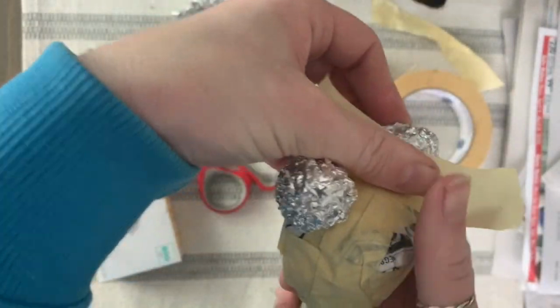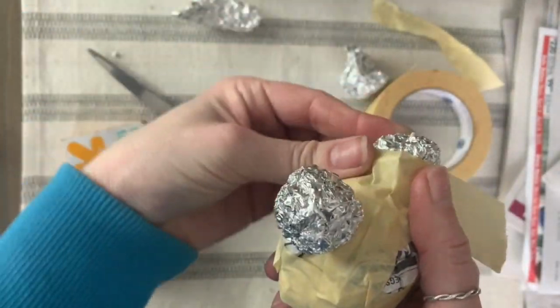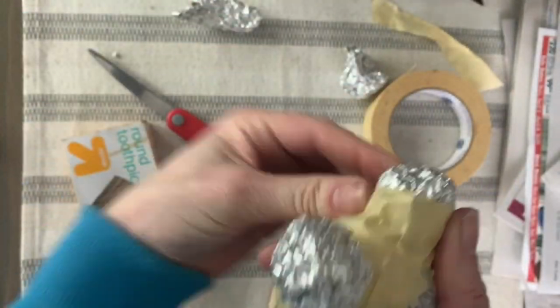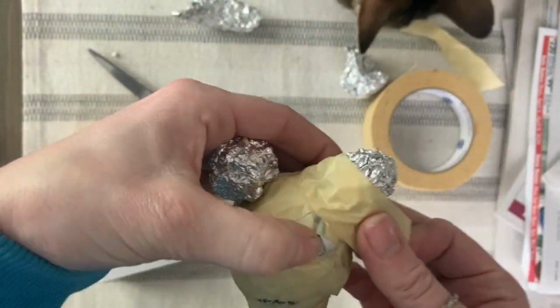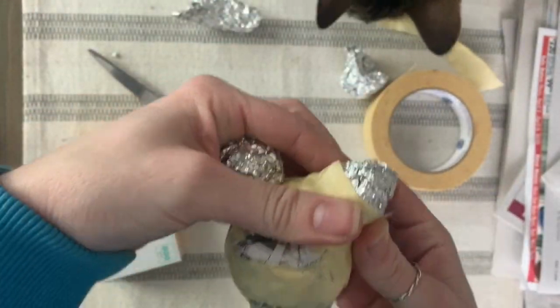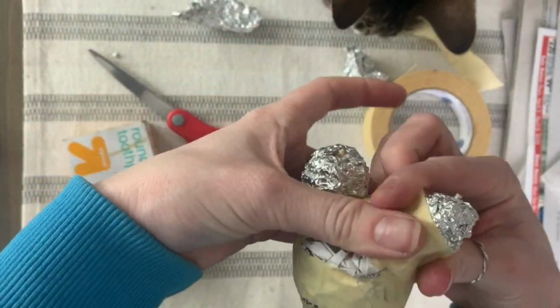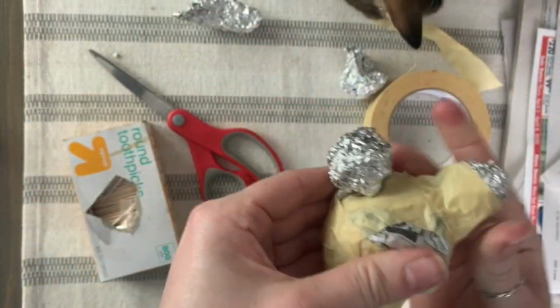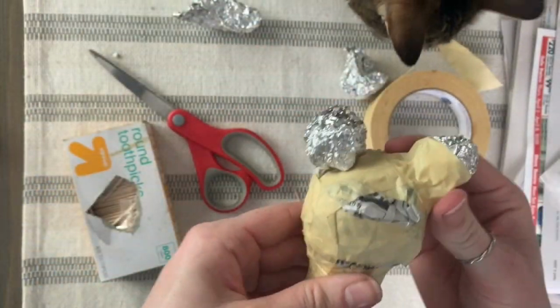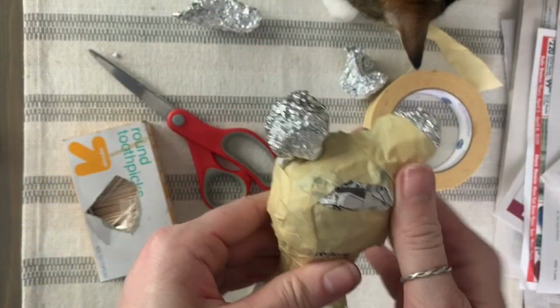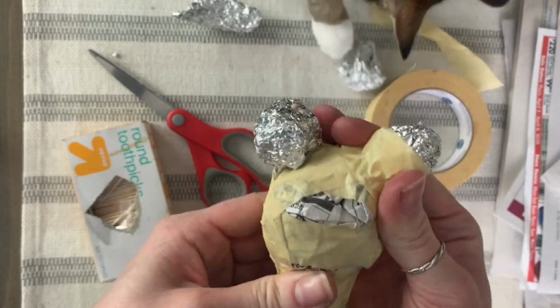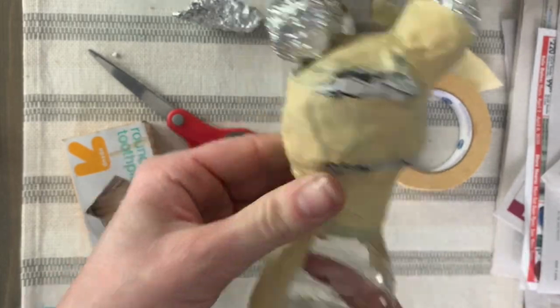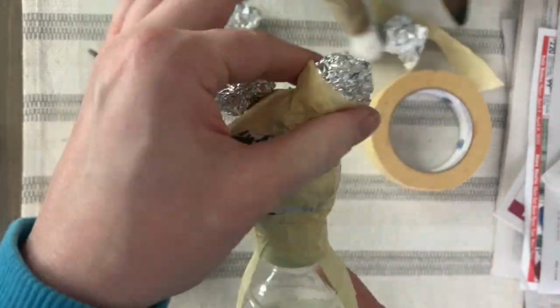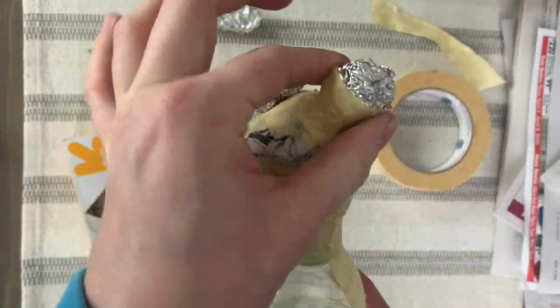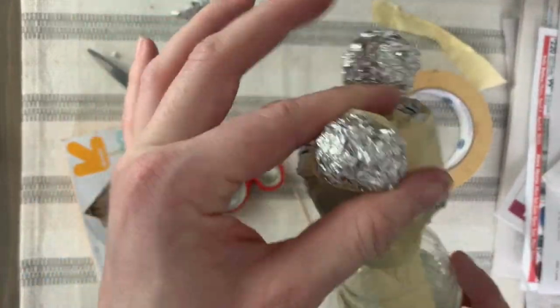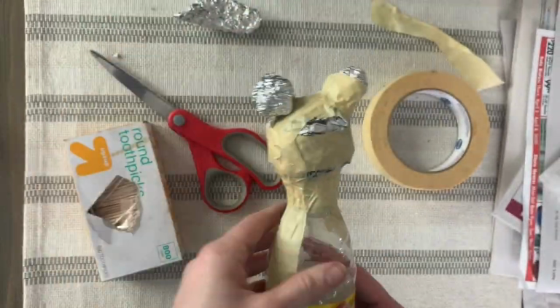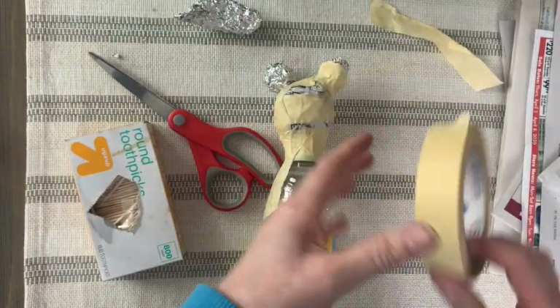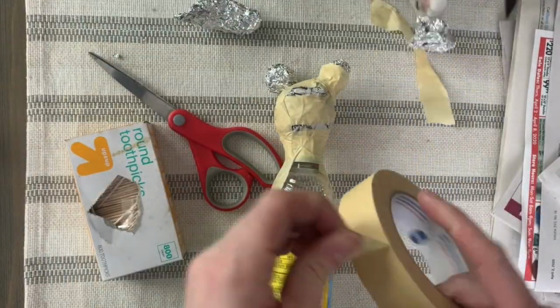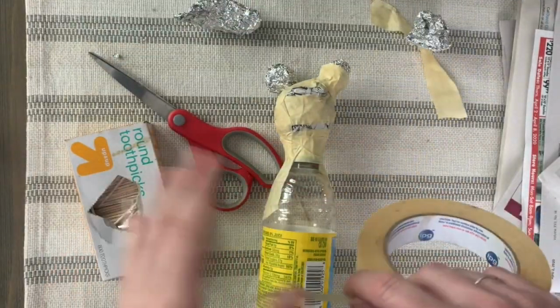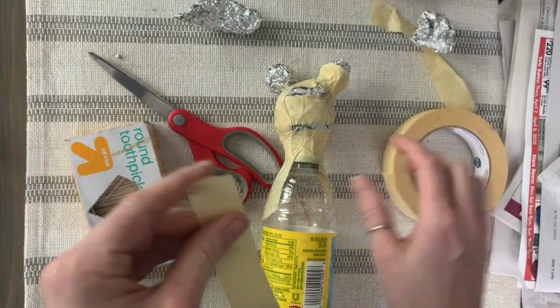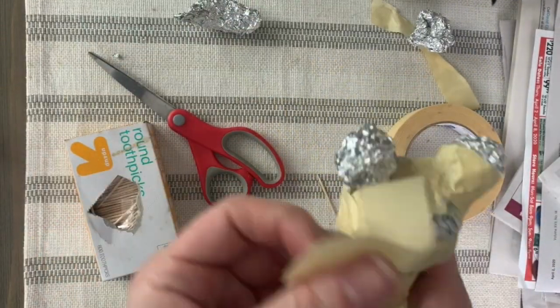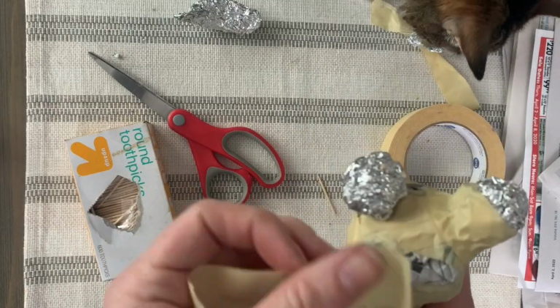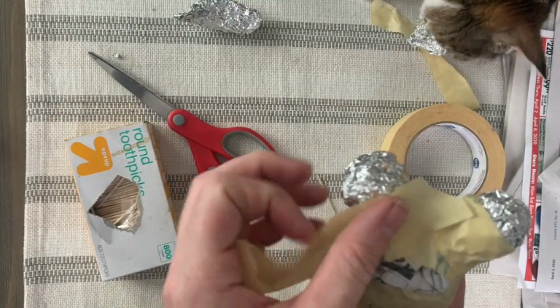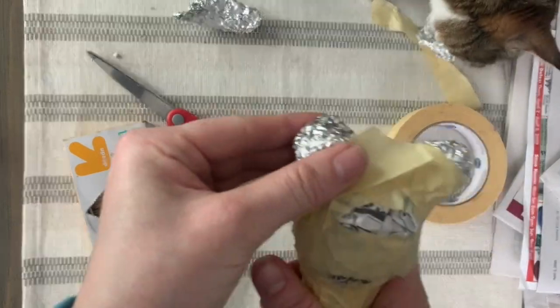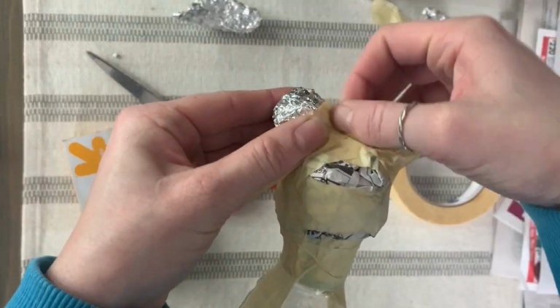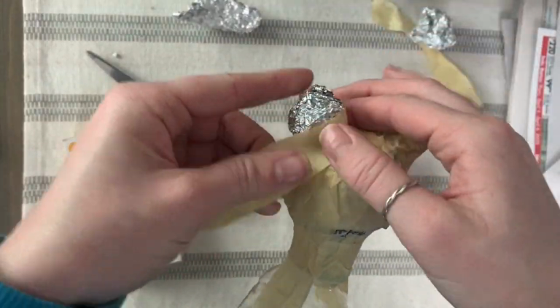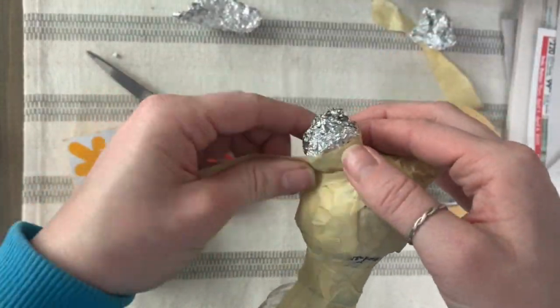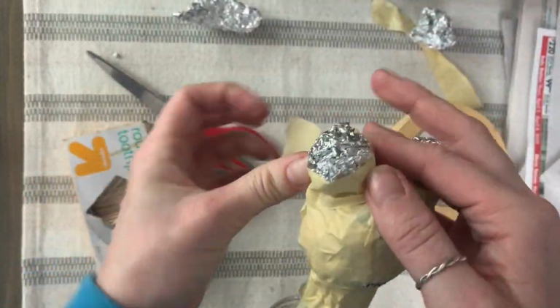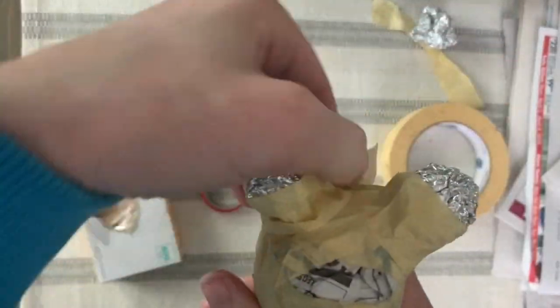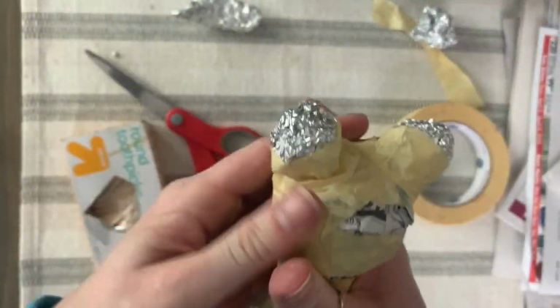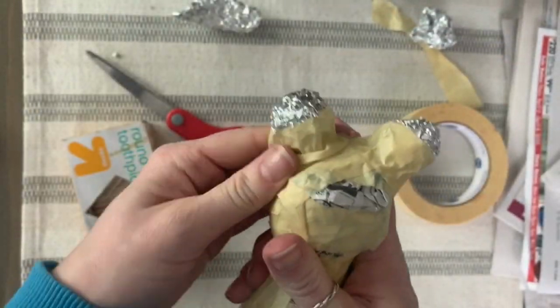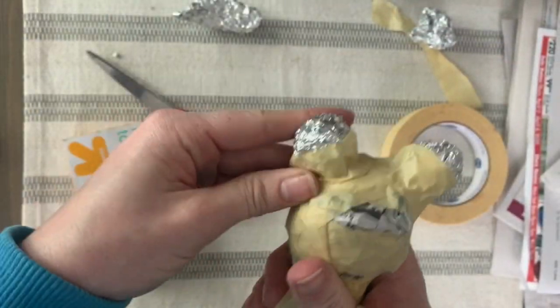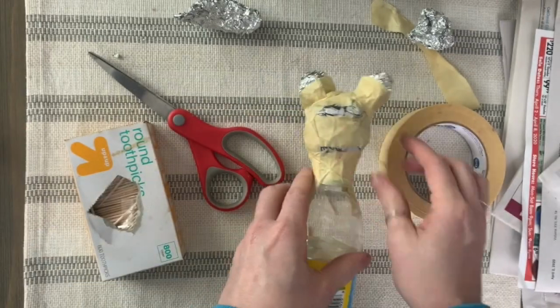Continue on in the same fashion for every component of your bird. Make sure you tape everything very well and wiggle things to check that it's all held down securely. The second eyeball did not go as smoothly as the first, so I had to continue adding tape.